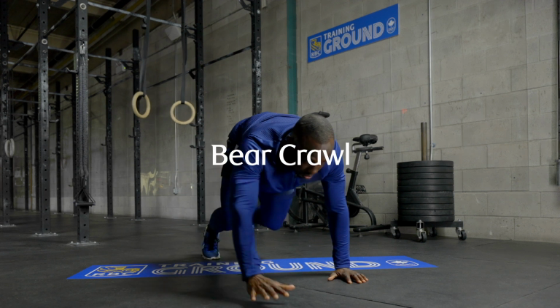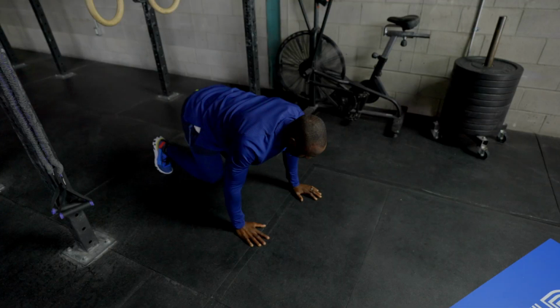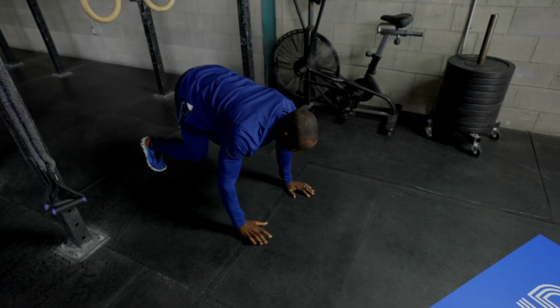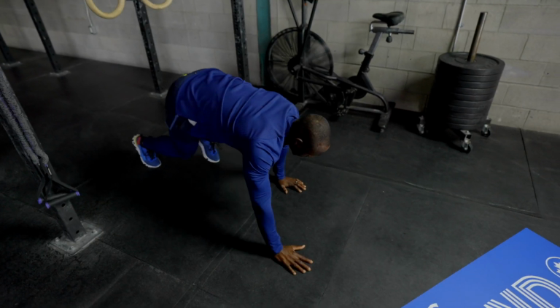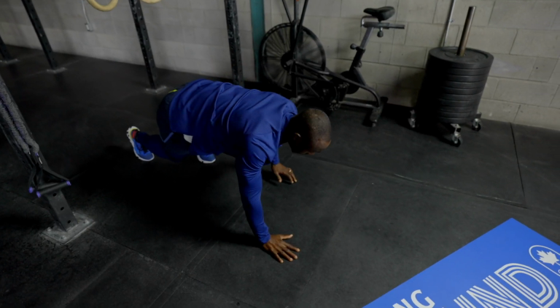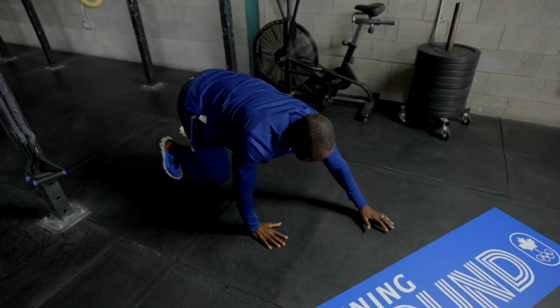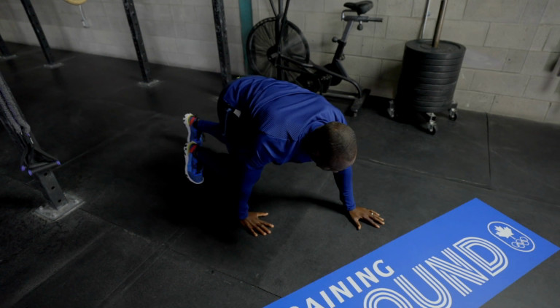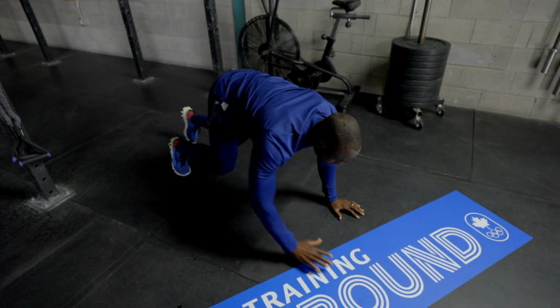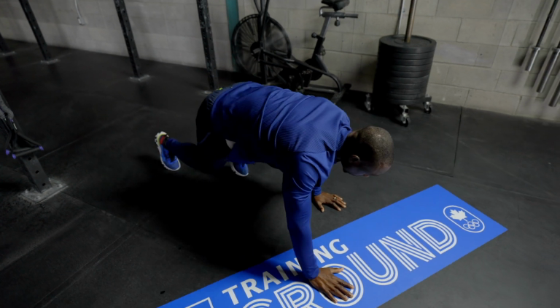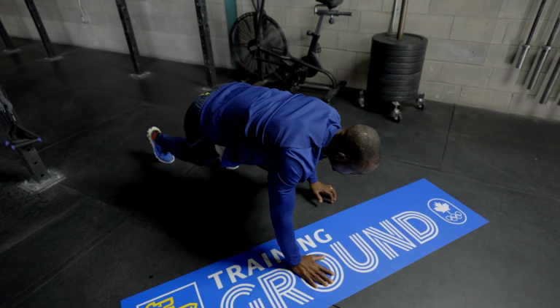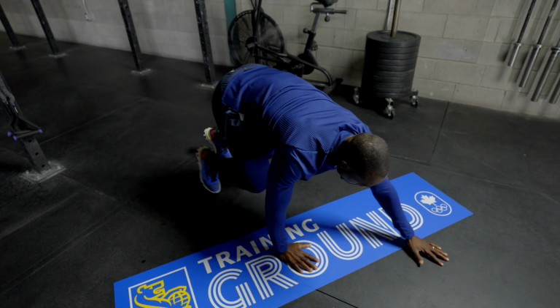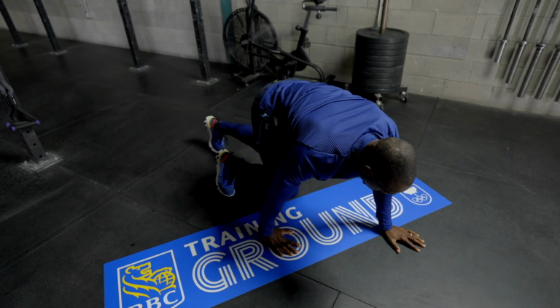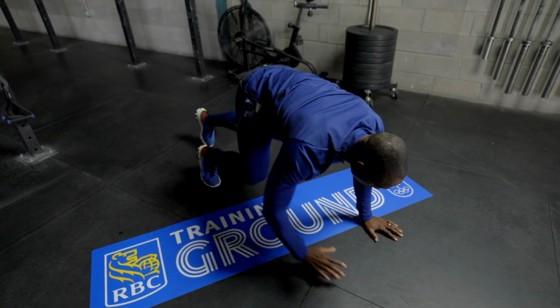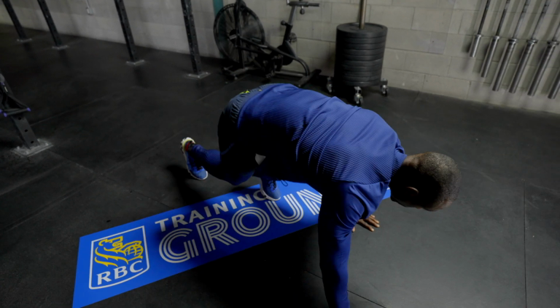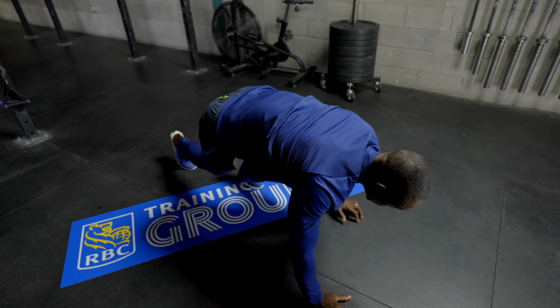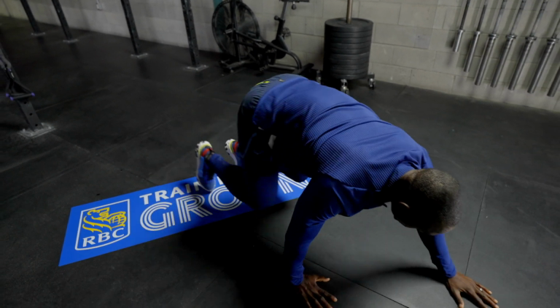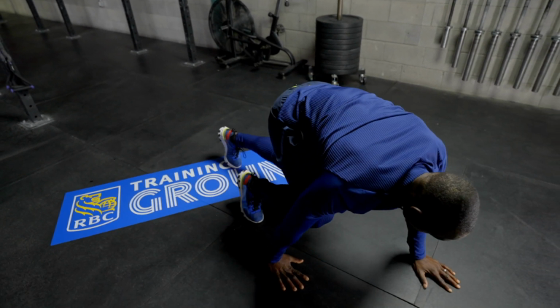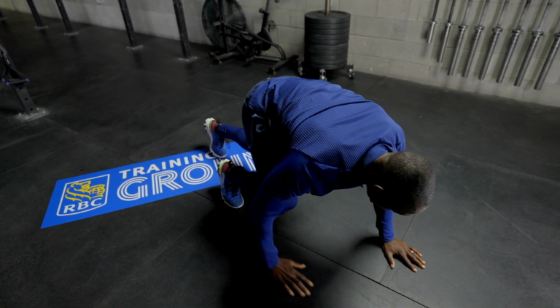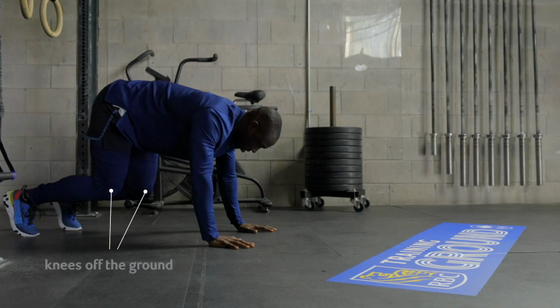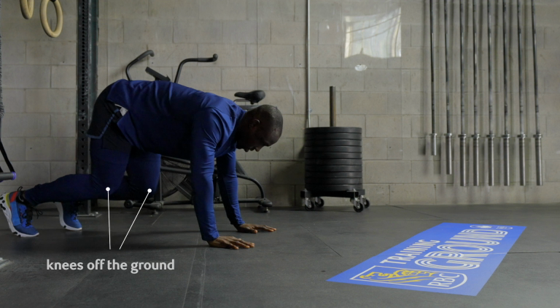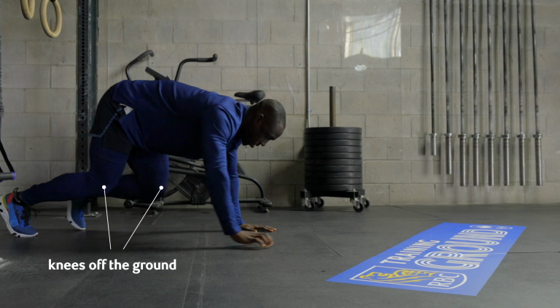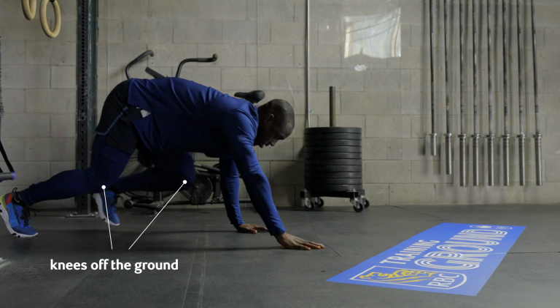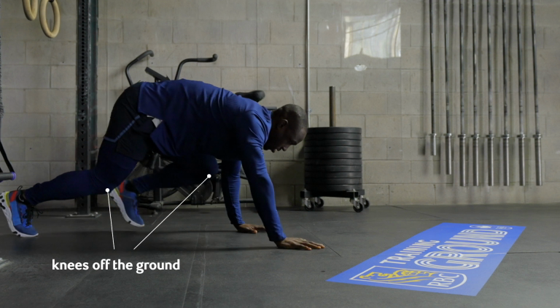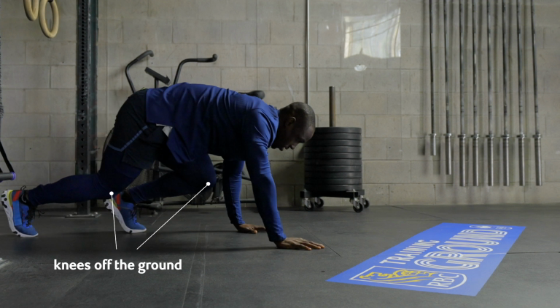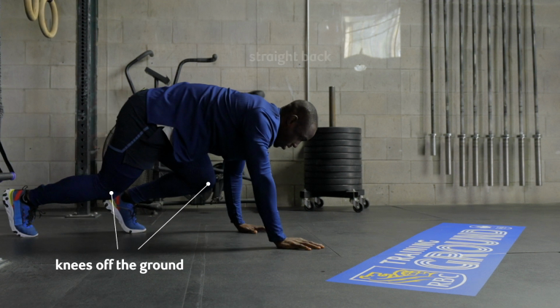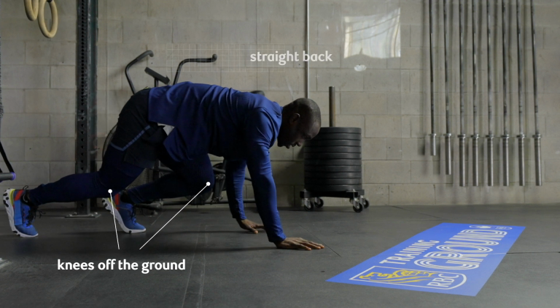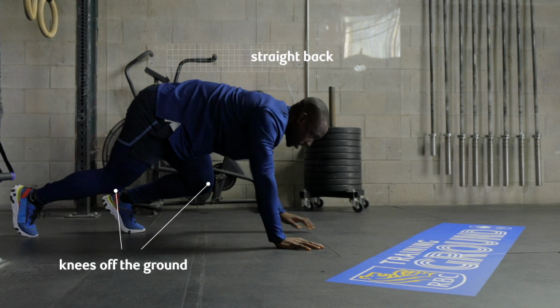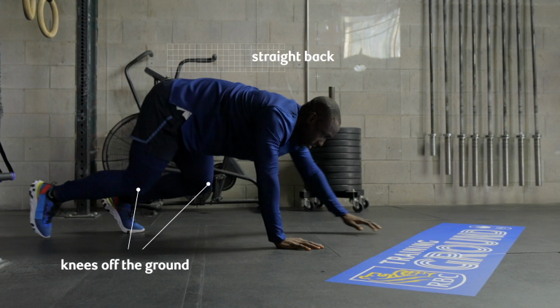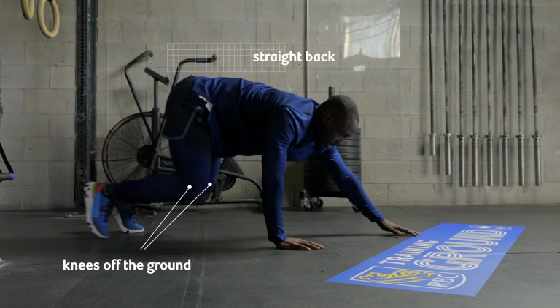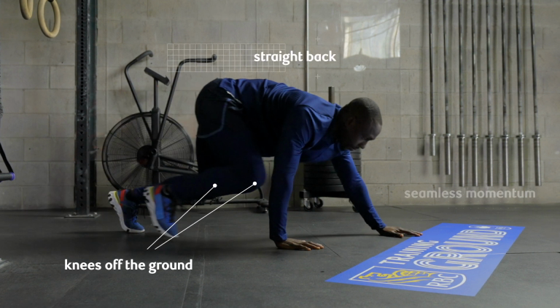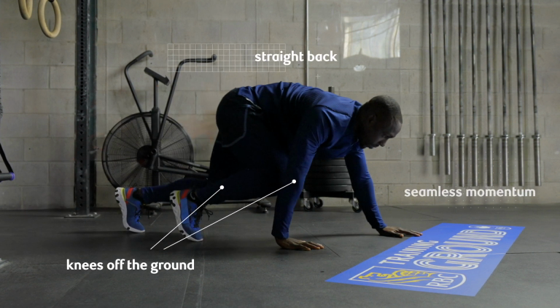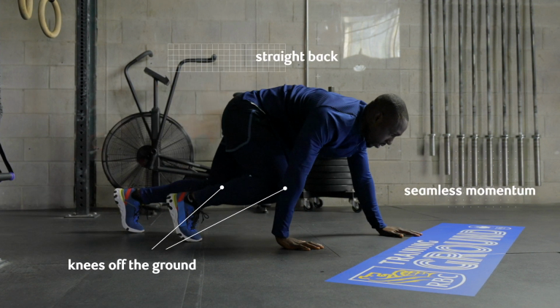Bear curl is a great workout for the whole body. While most warm-up exercises focus on a particular group of muscles, the bear curl is one of those great movements that uses almost all muscle groups.